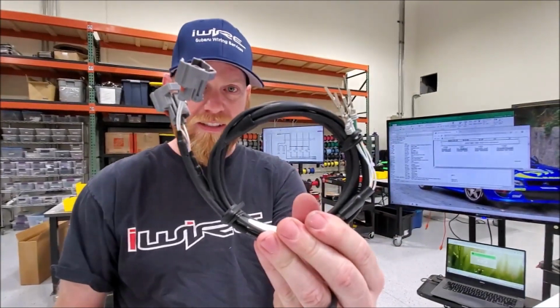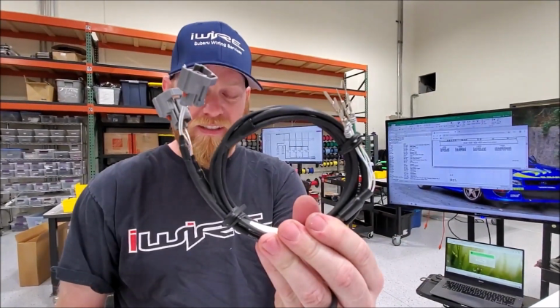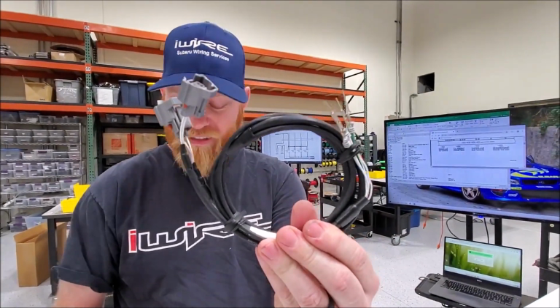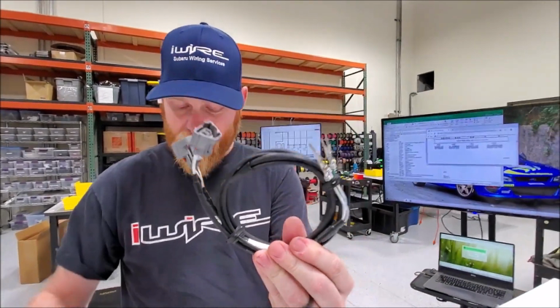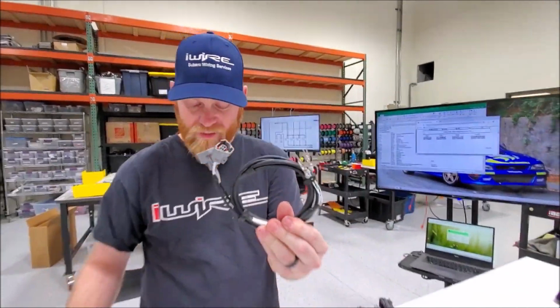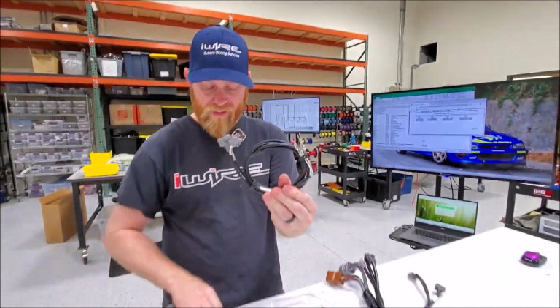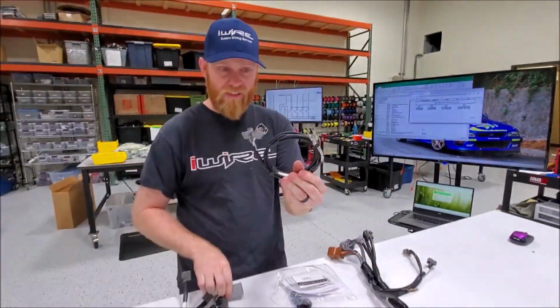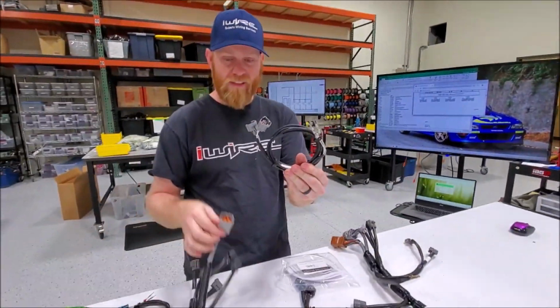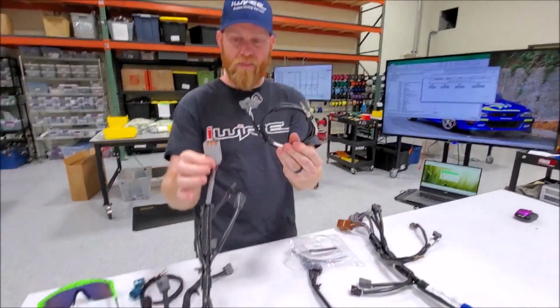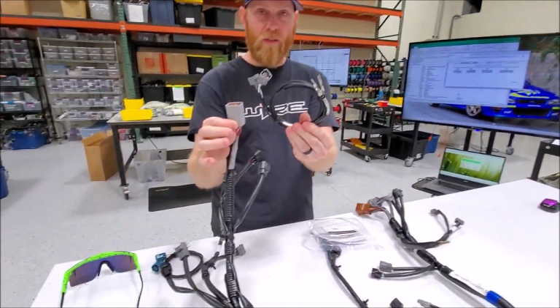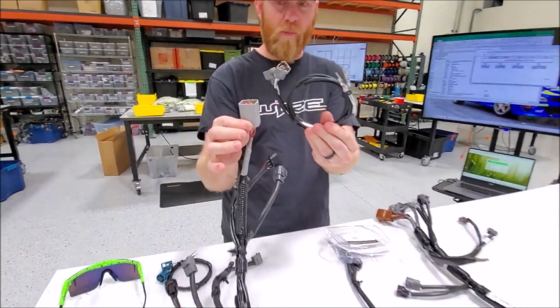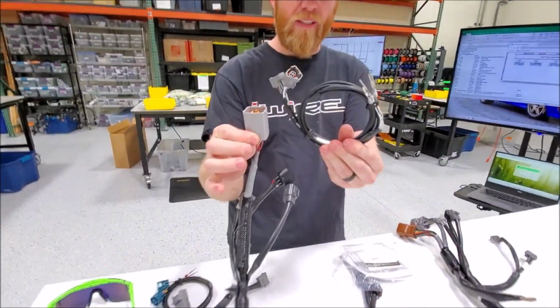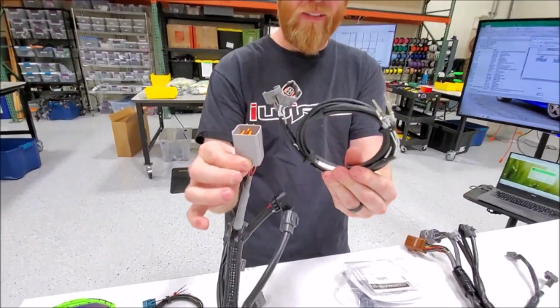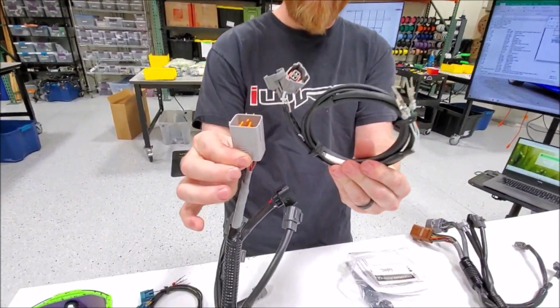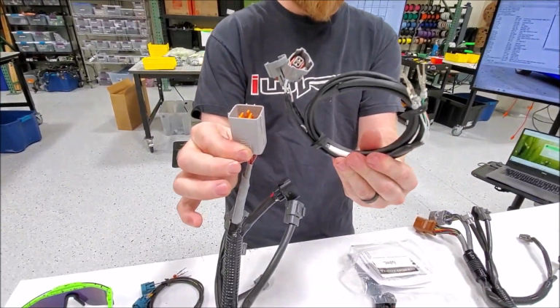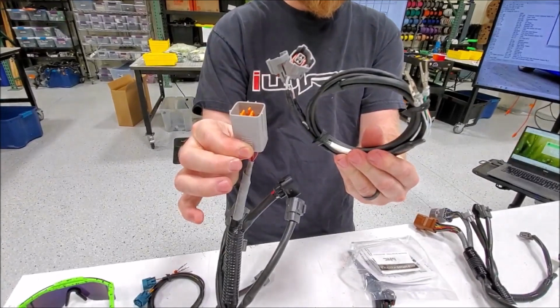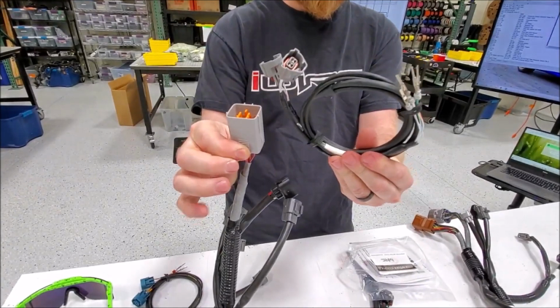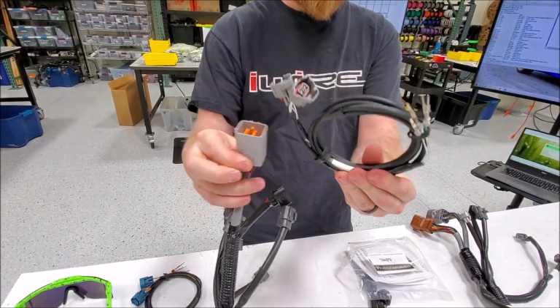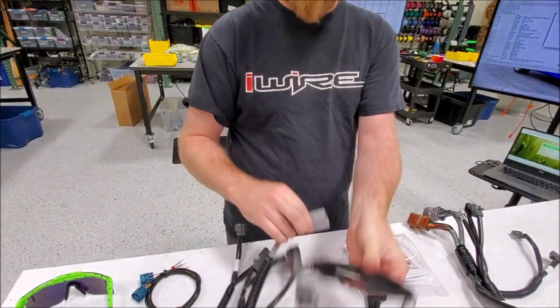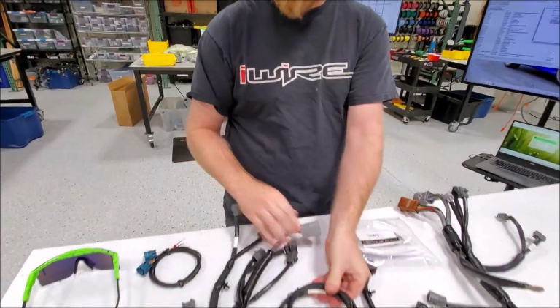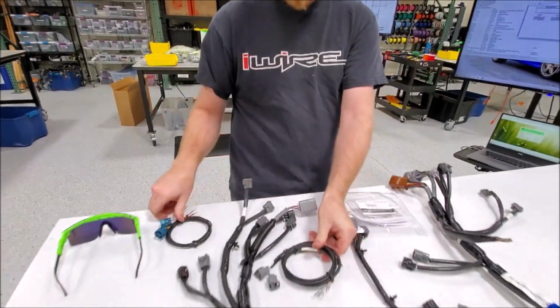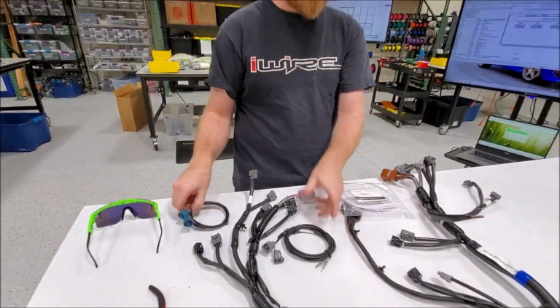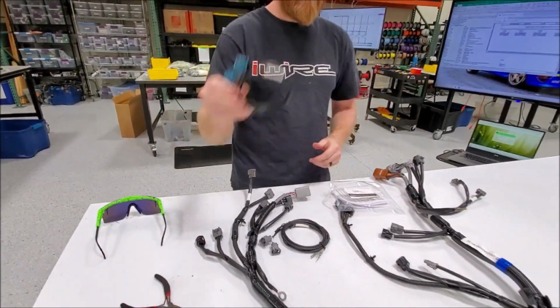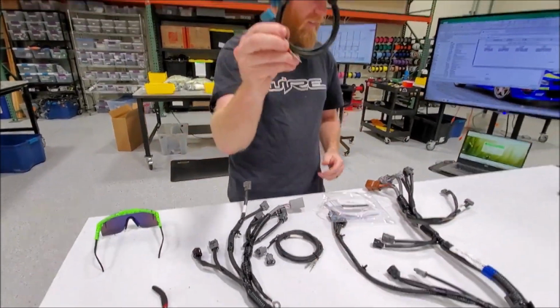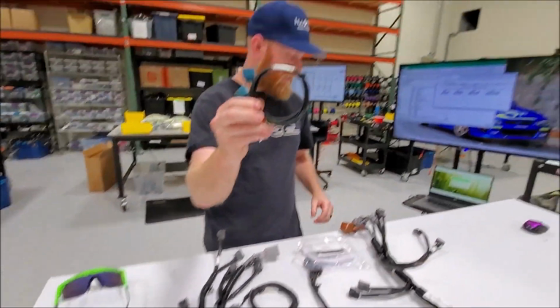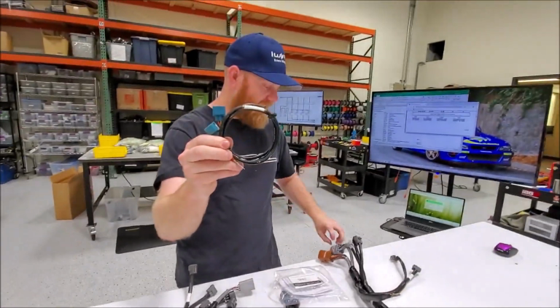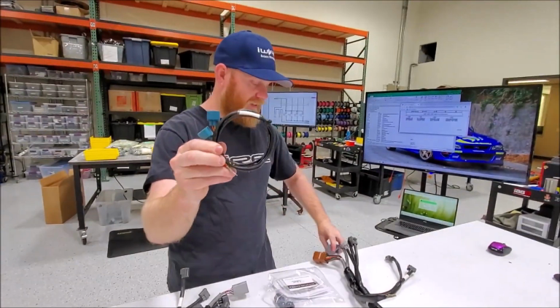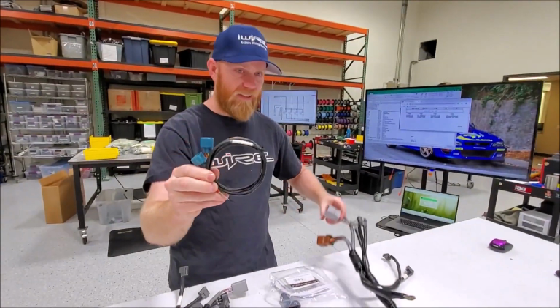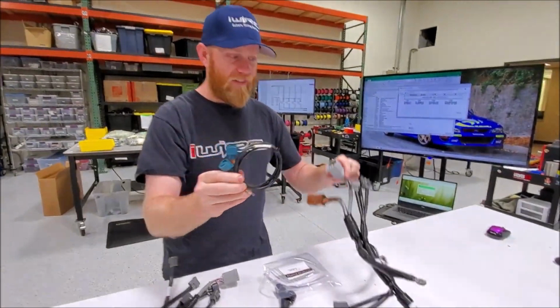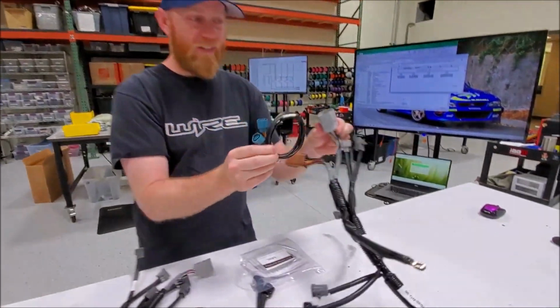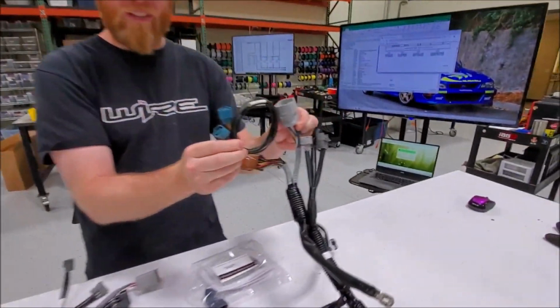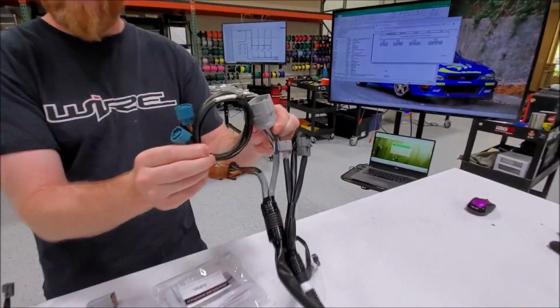Sensors will go with this plug, and solenoids go with this plug.